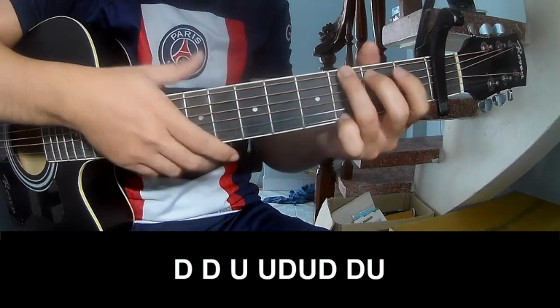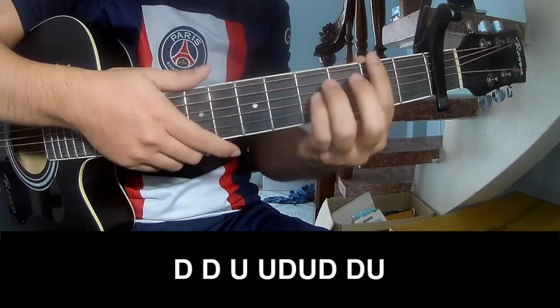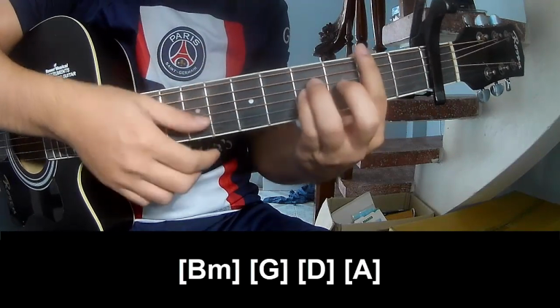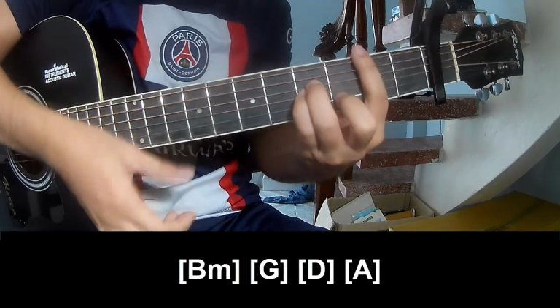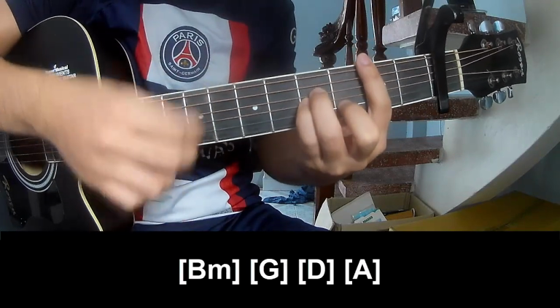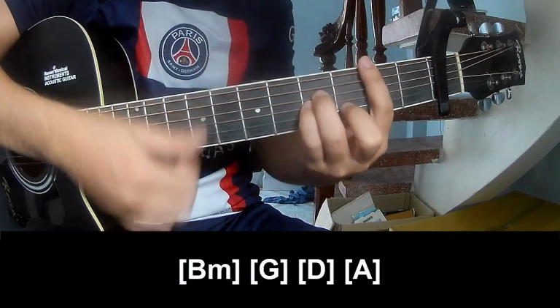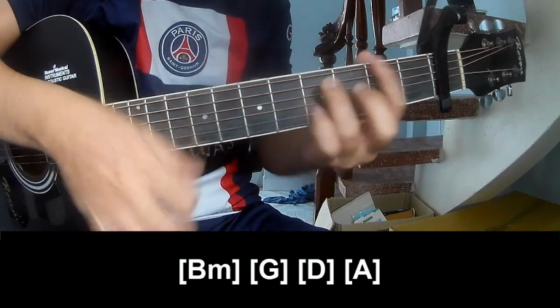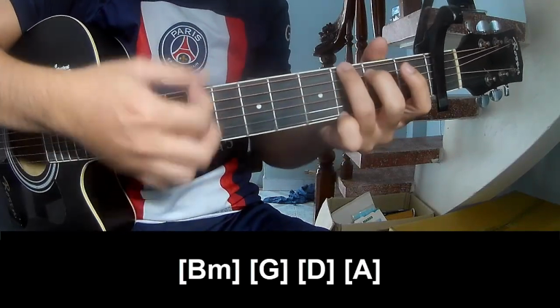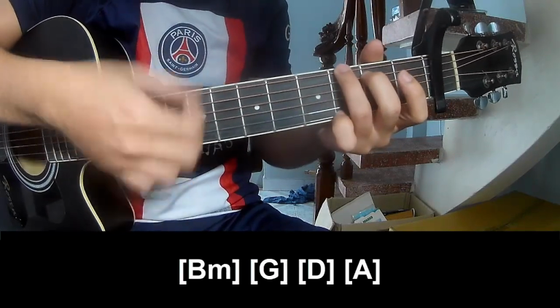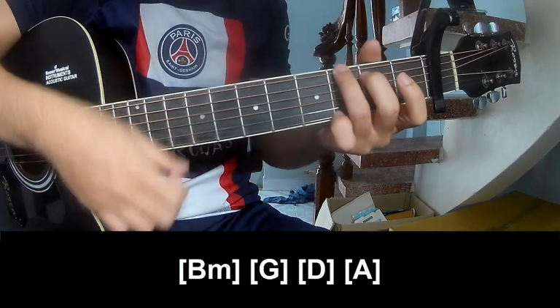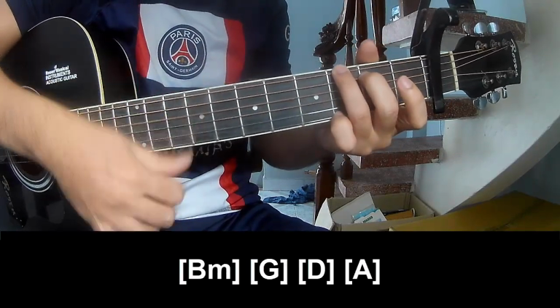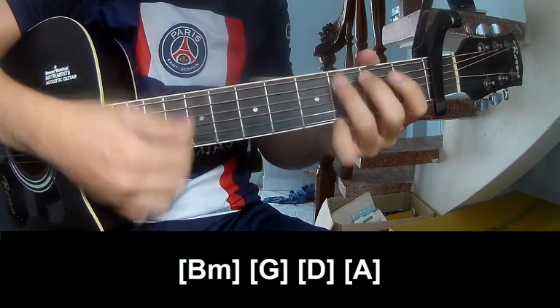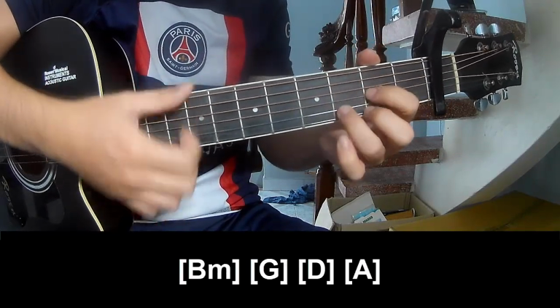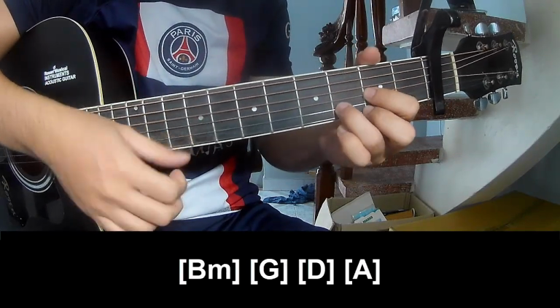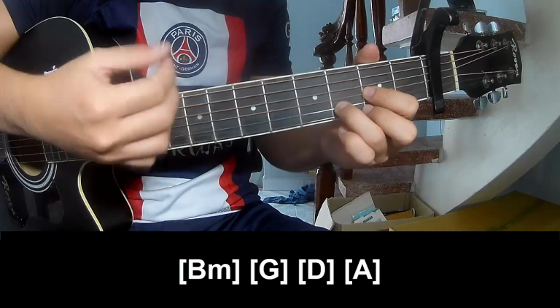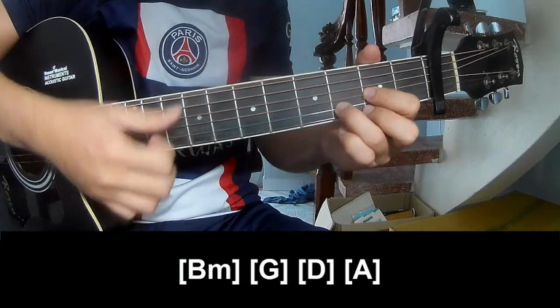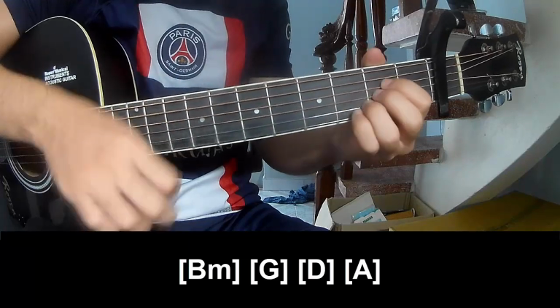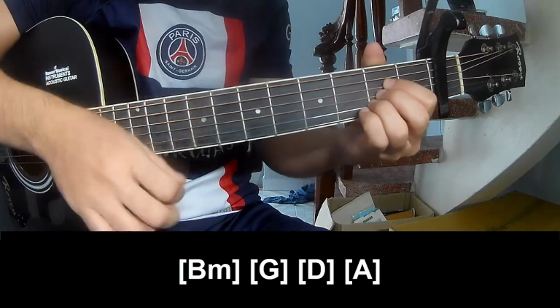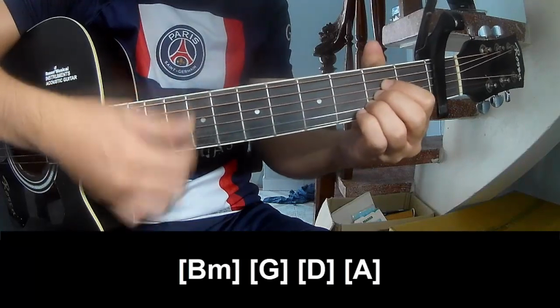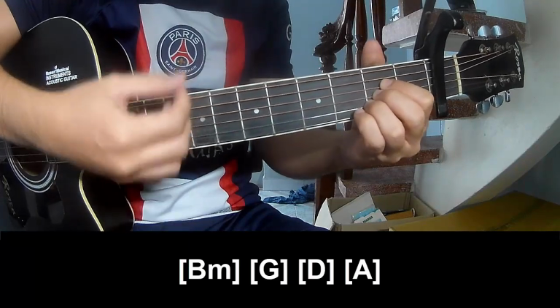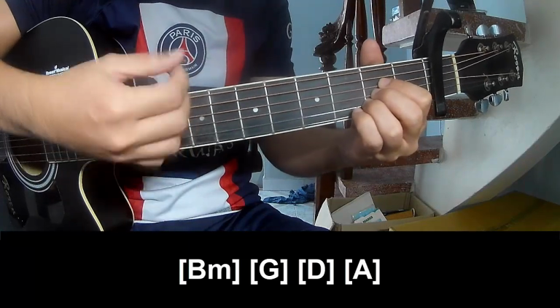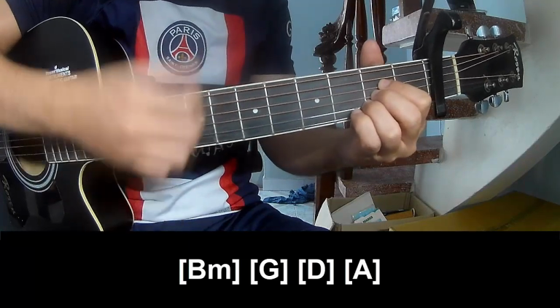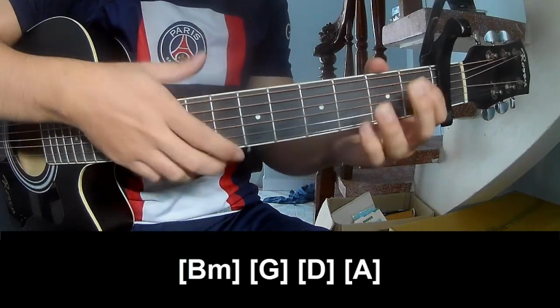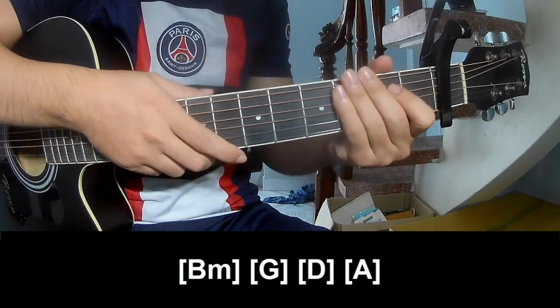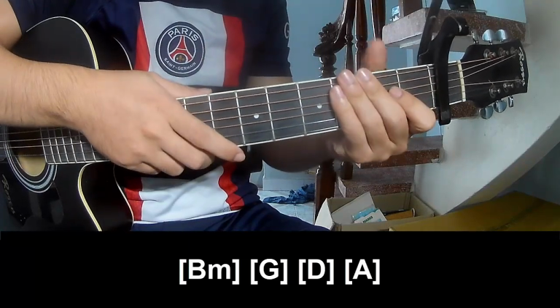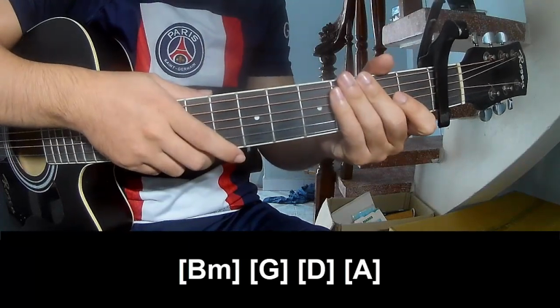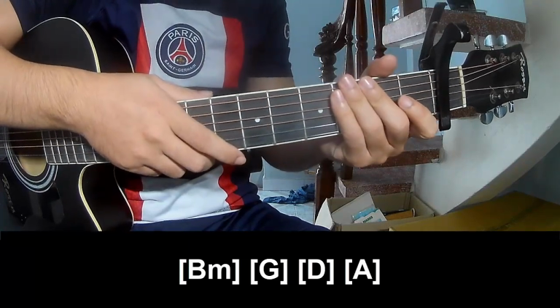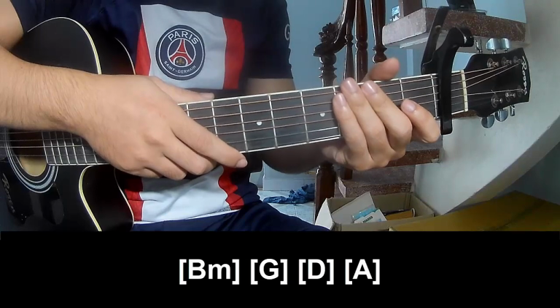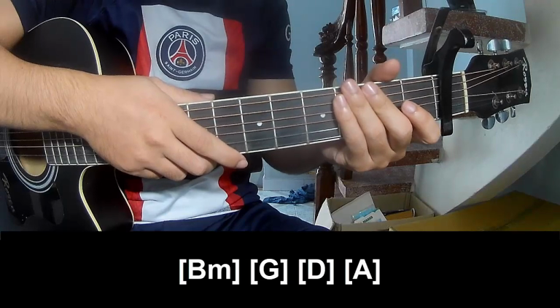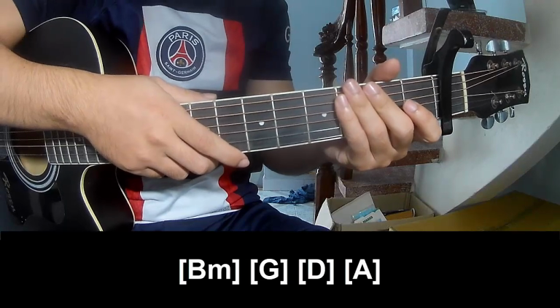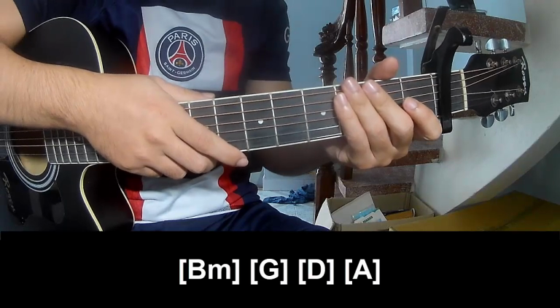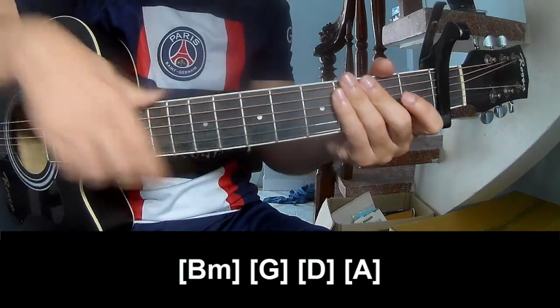Strum along: Bm, G, D, and A. Practice the same way along with the track. Thank you for watching and see you again. Bye-bye.